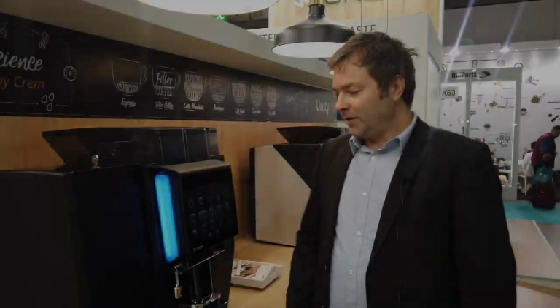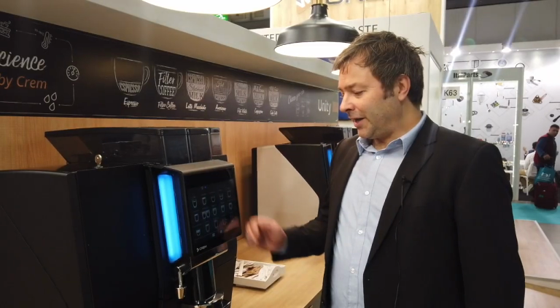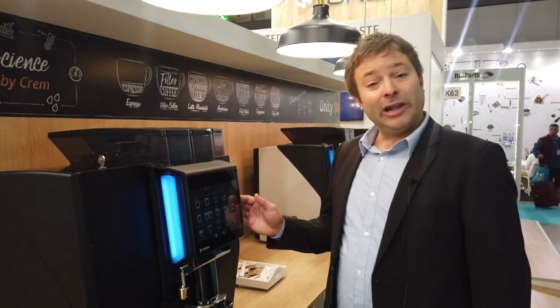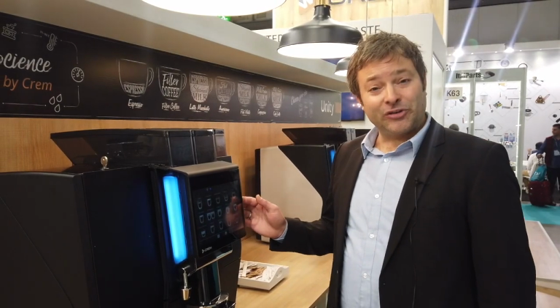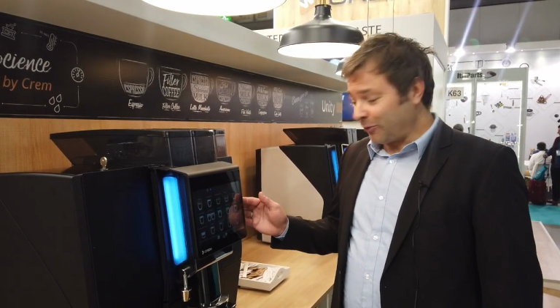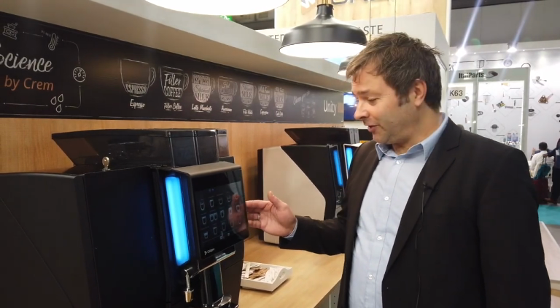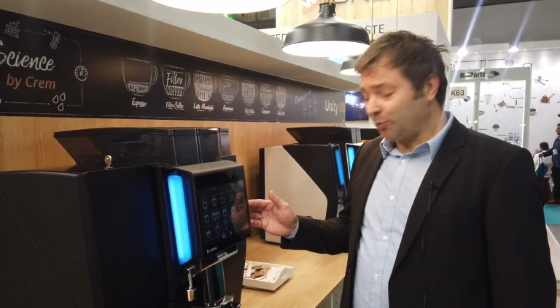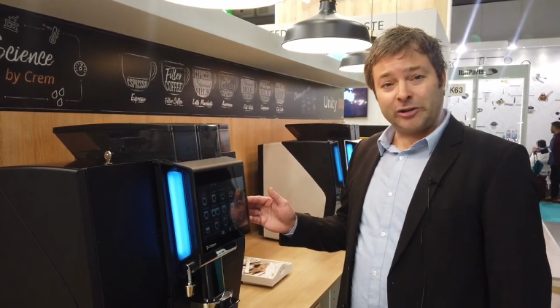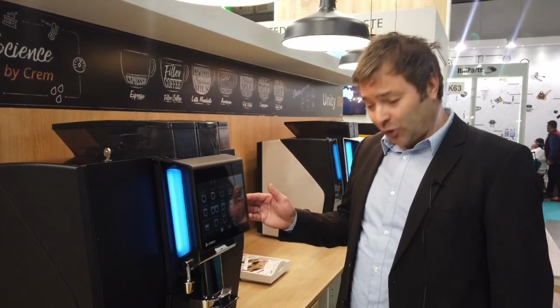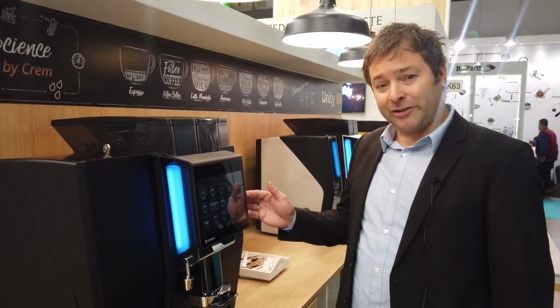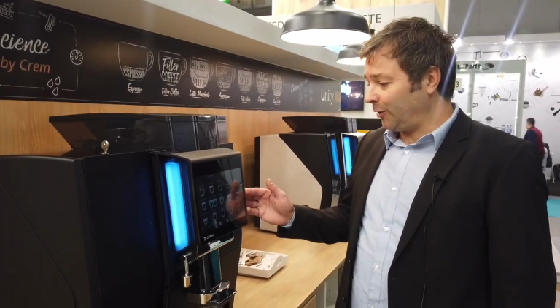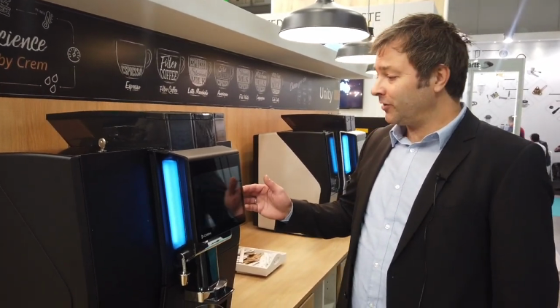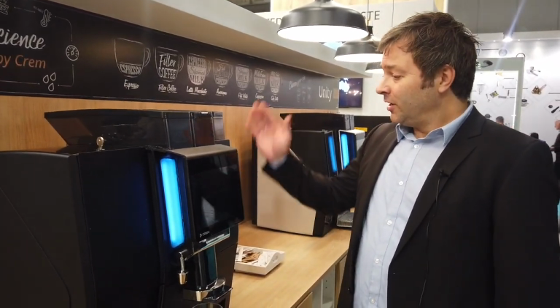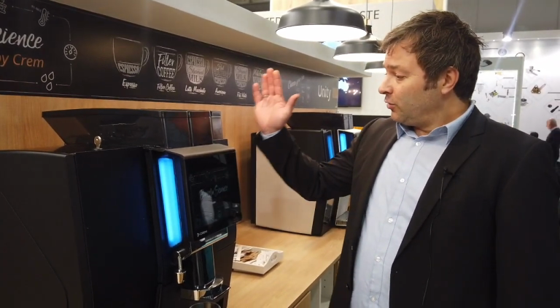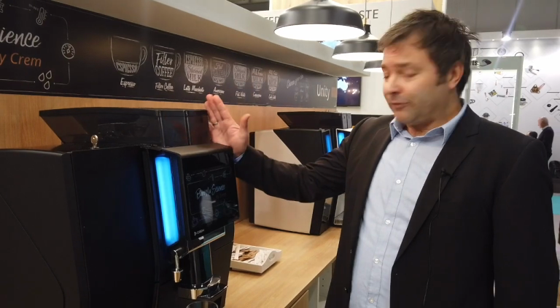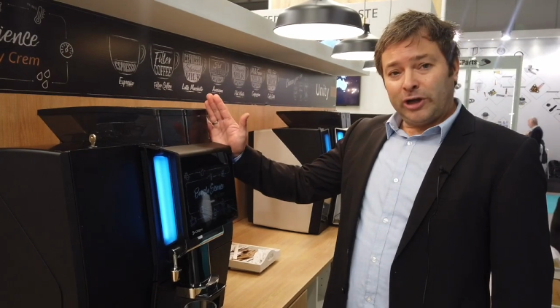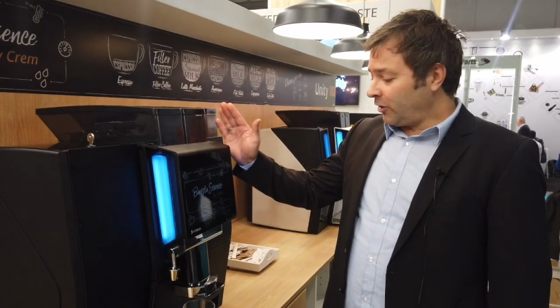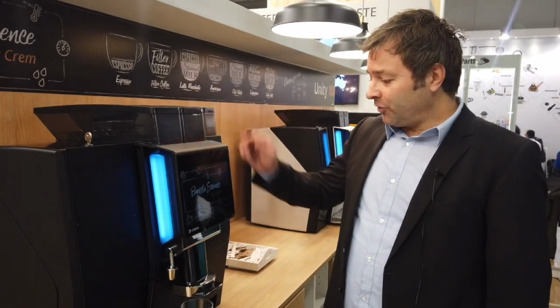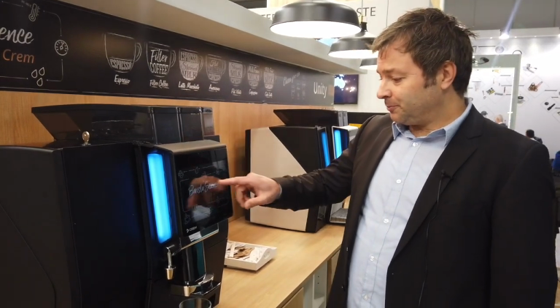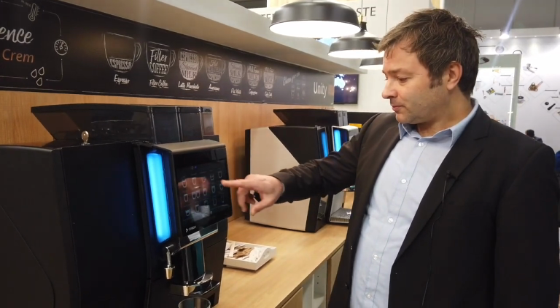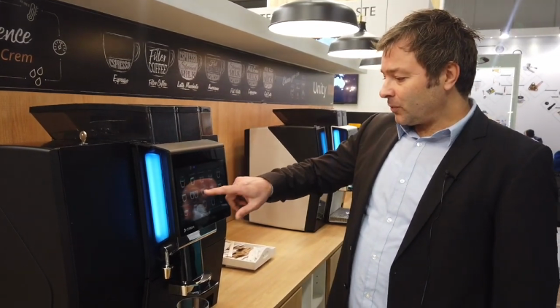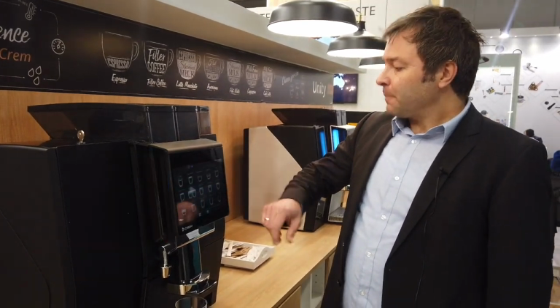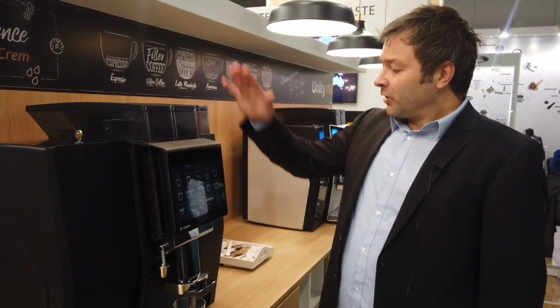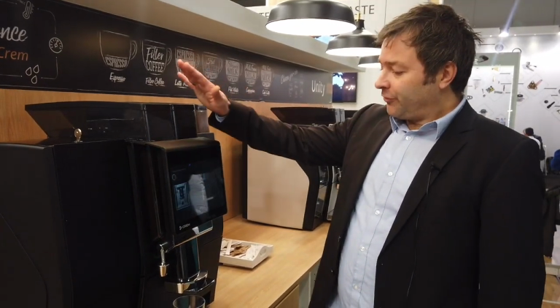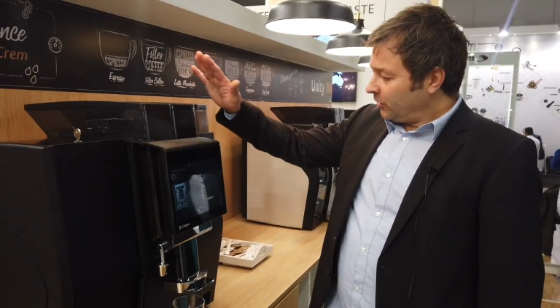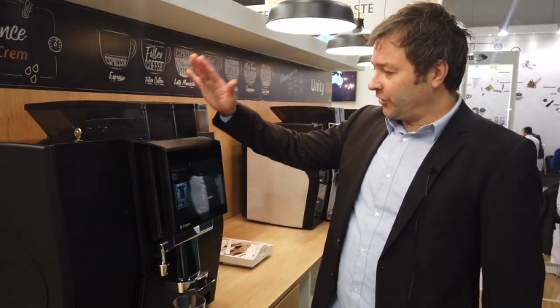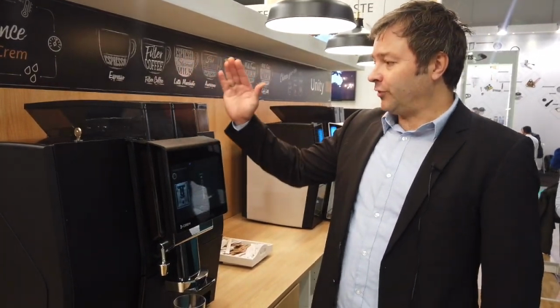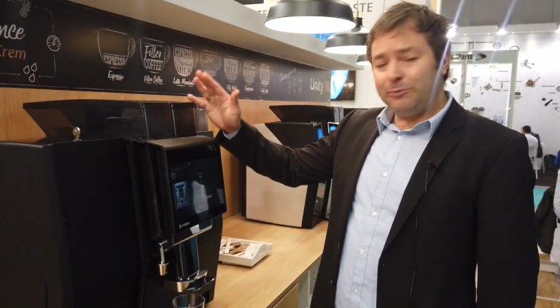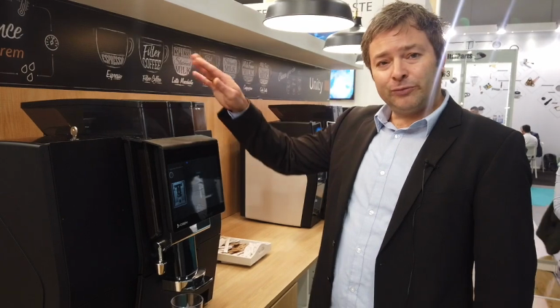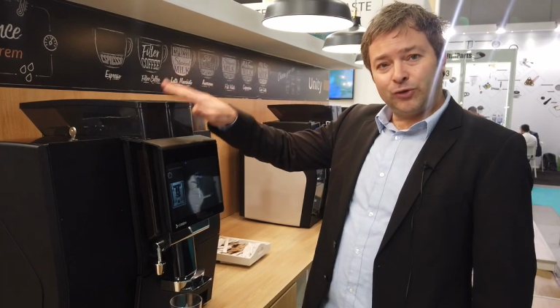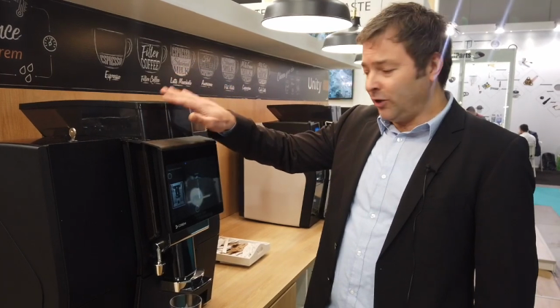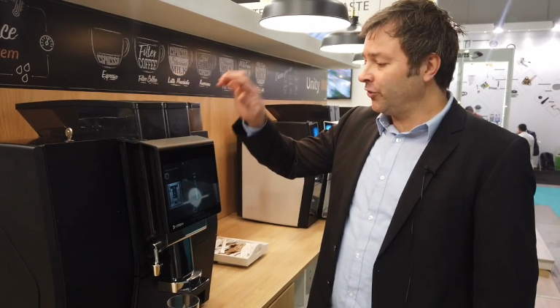Hi, I would like to present our latest super automatic development. We have a fully automatic coffee machine which consists of a main module with two bean hoppers,